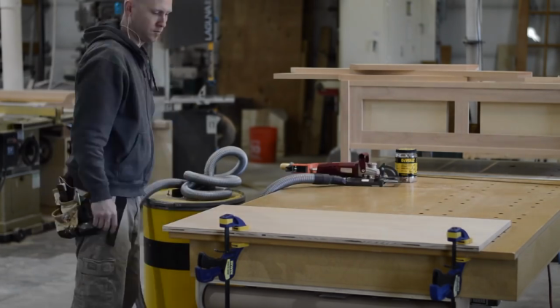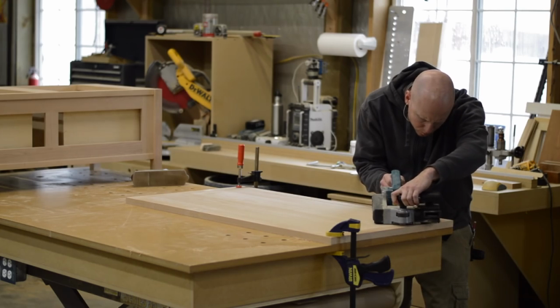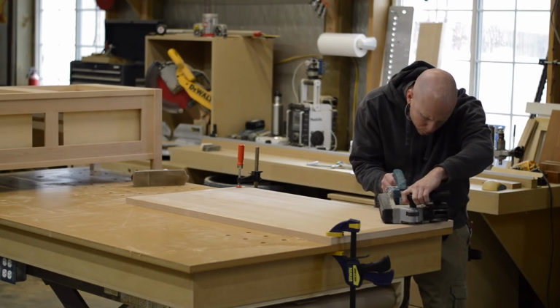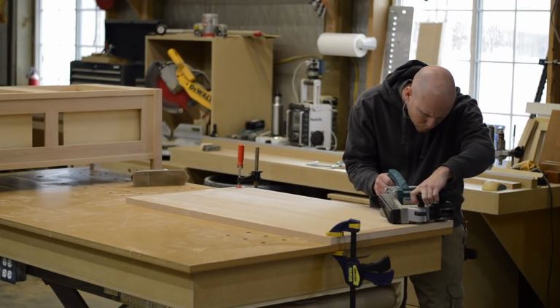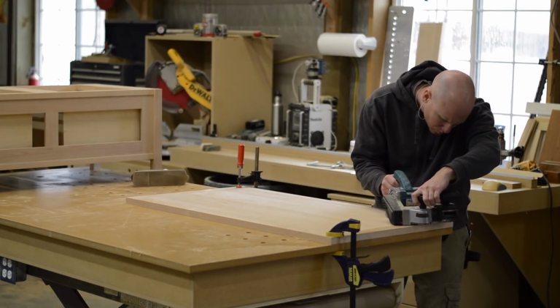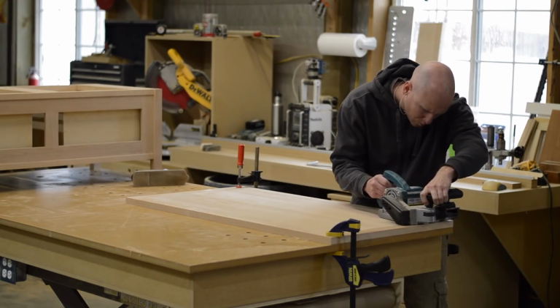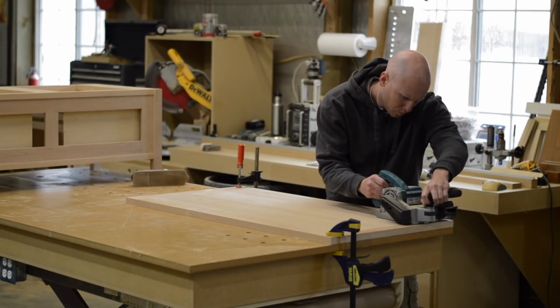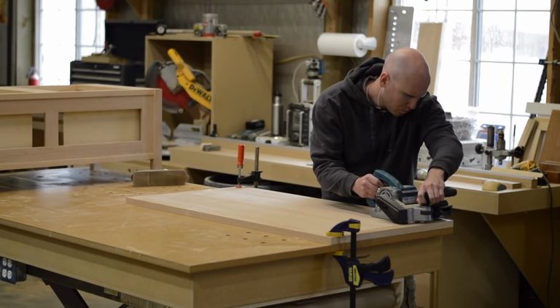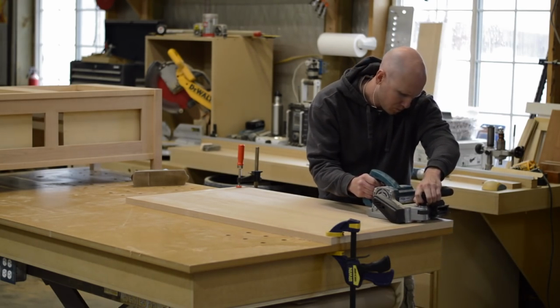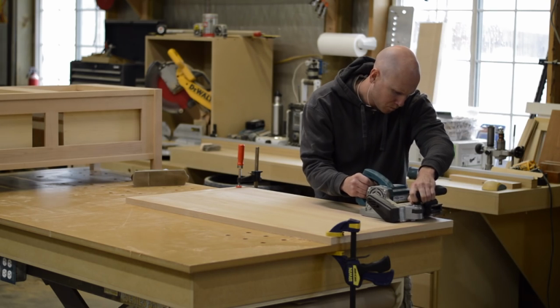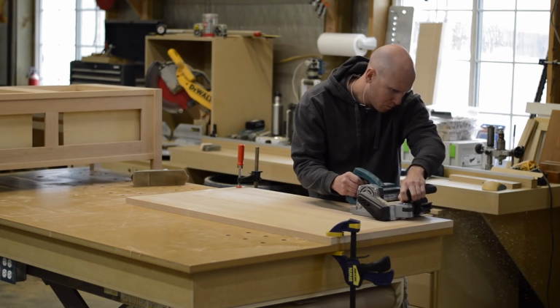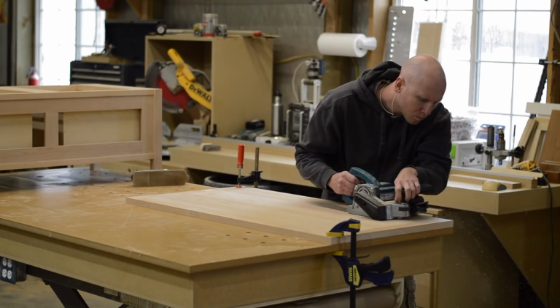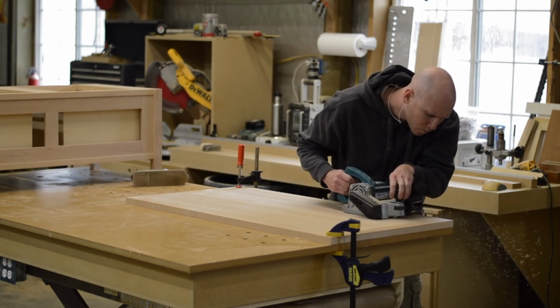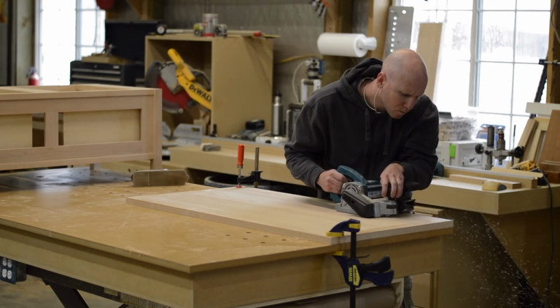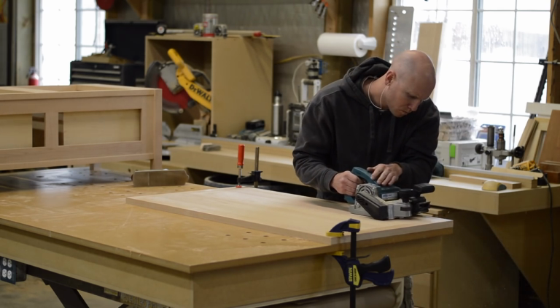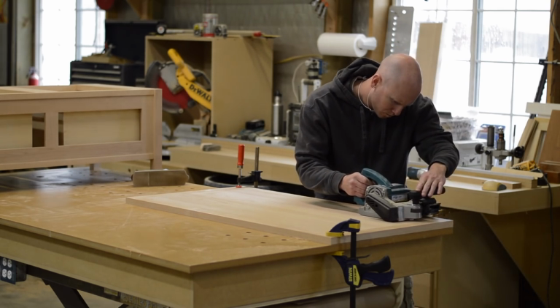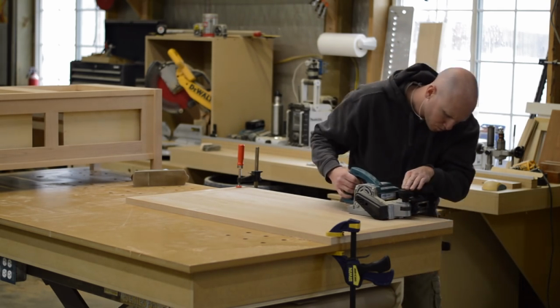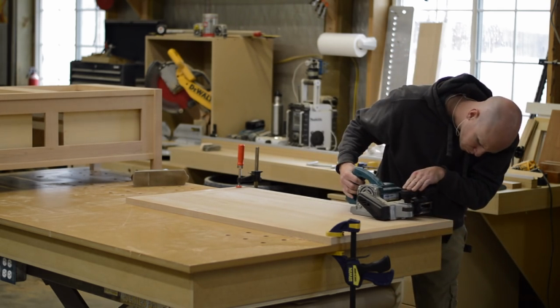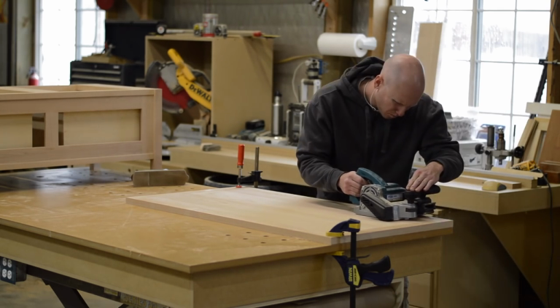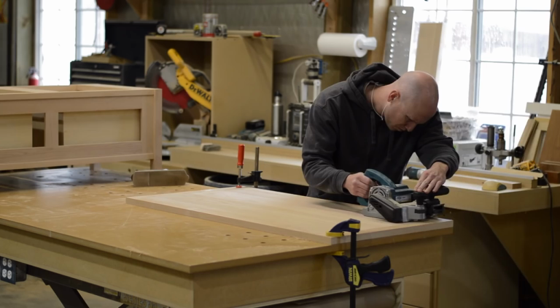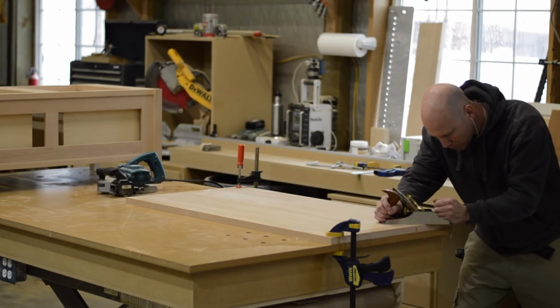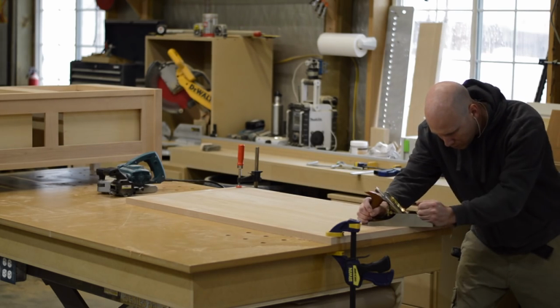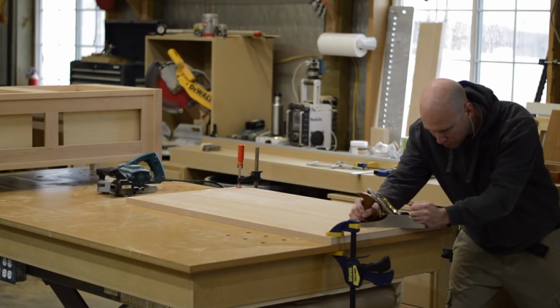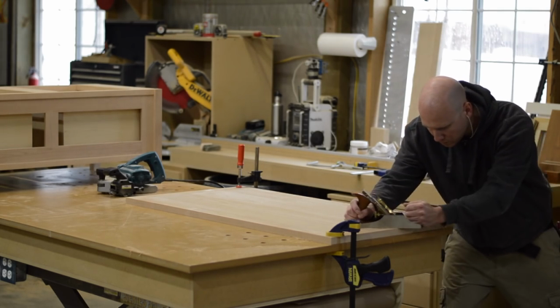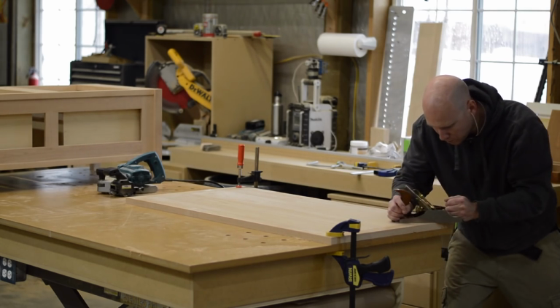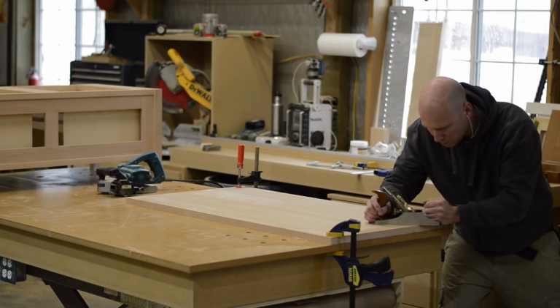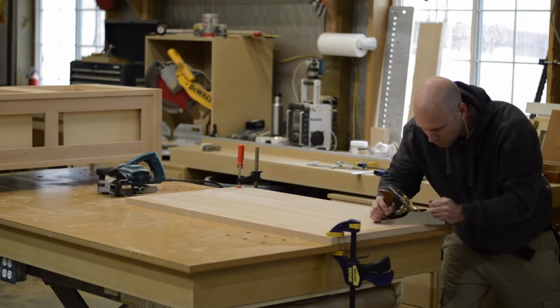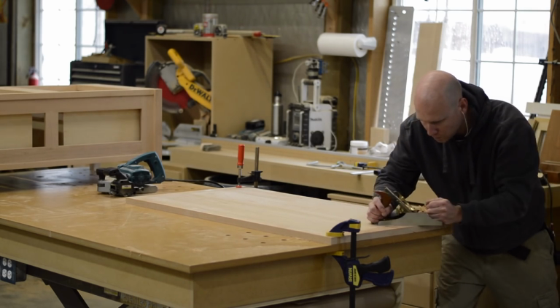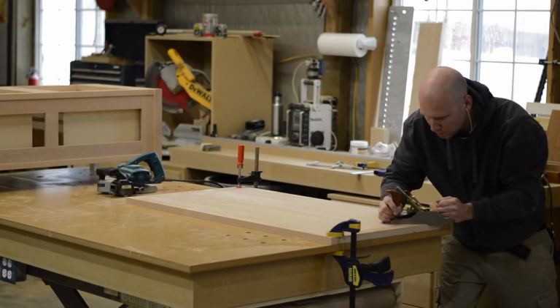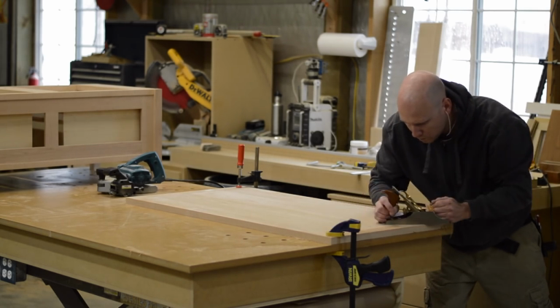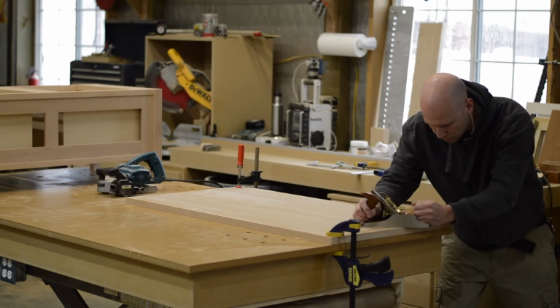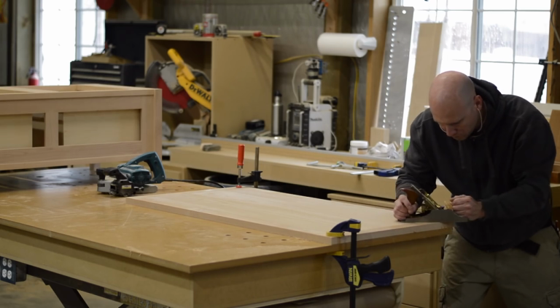After cutting all the biscuit slots, I clamped and glued everything up and let it dry overnight. Then I turn to the lipping planer to flush up the solid wood to the plywood. At a 90-degree corner, you often can't get all the way to the edge with the lipping planer, so I turn to my trusty Lie-Nielsen hand plane to solve that problem.